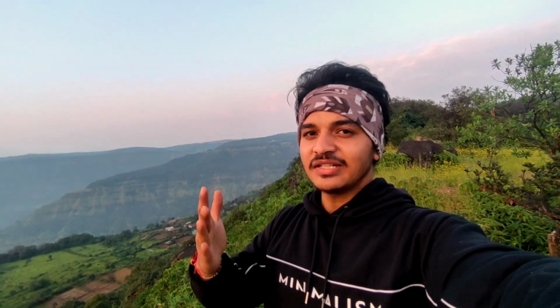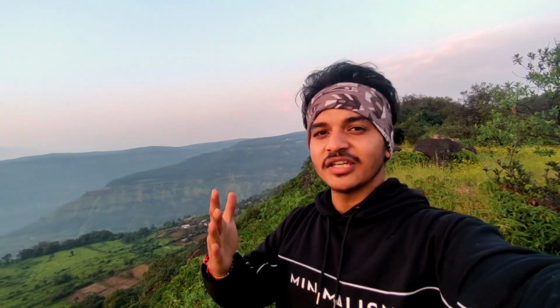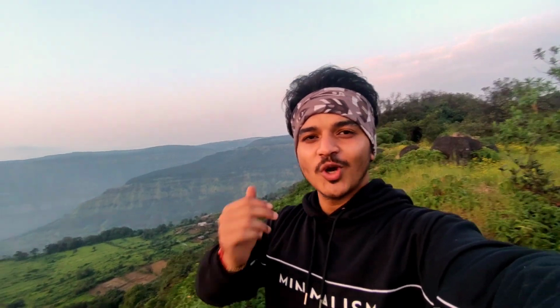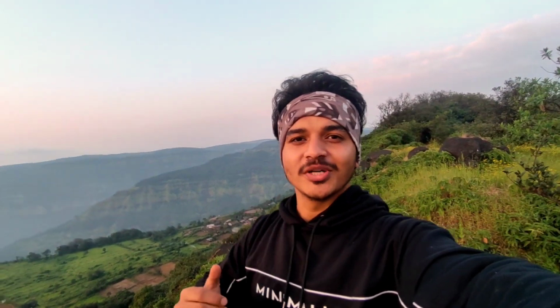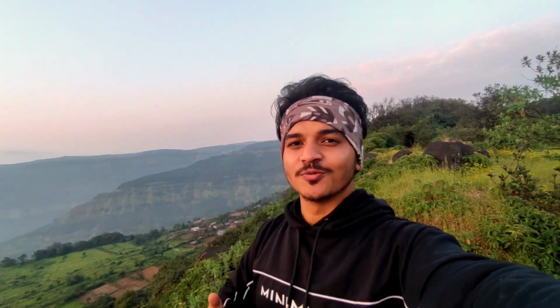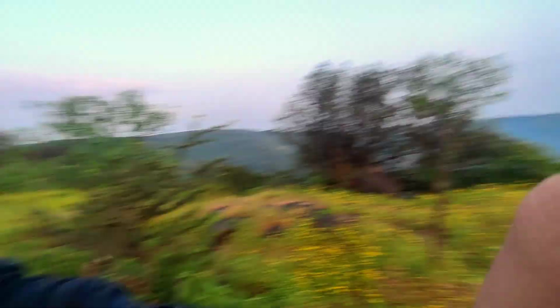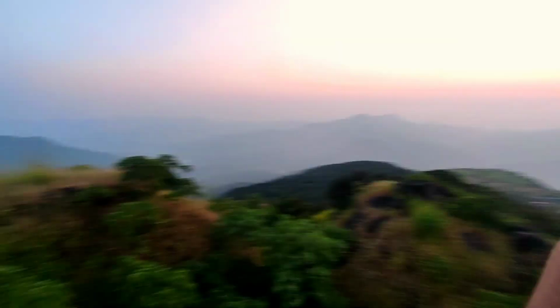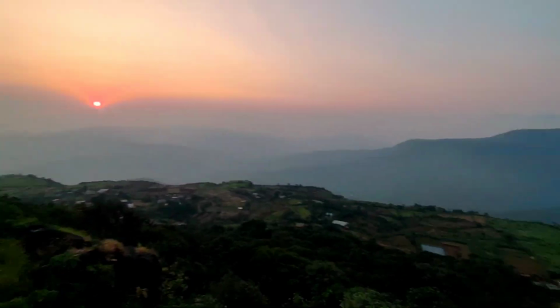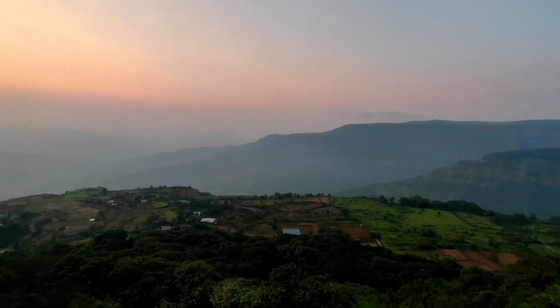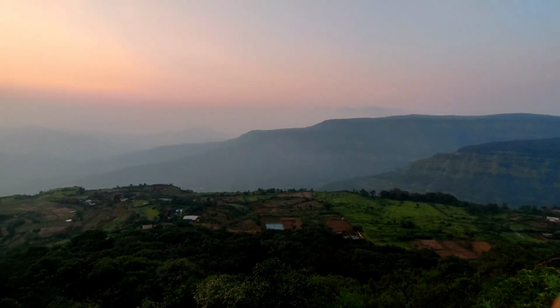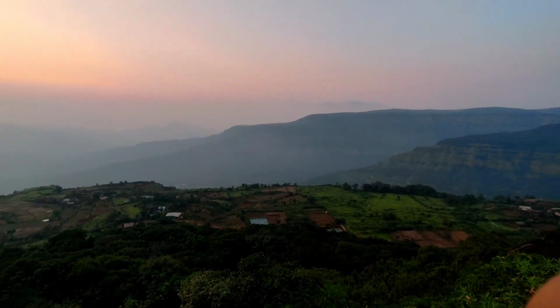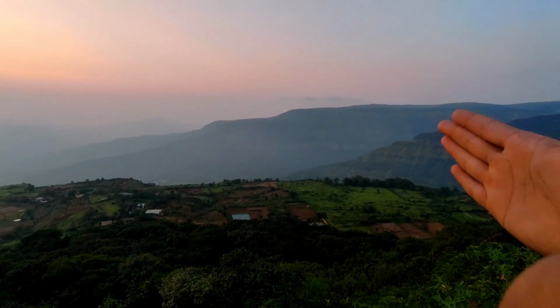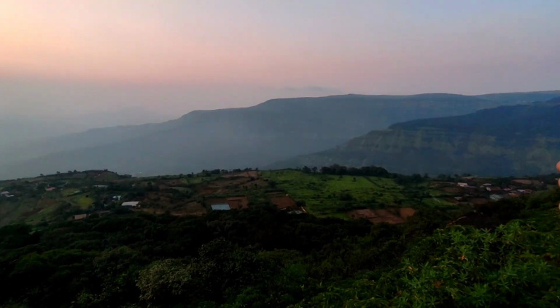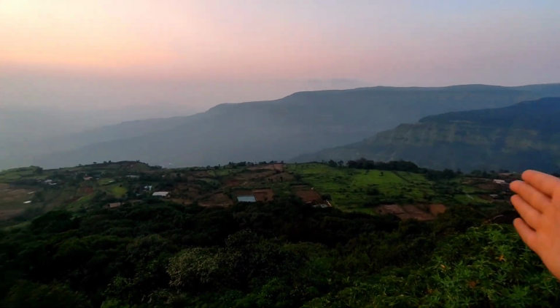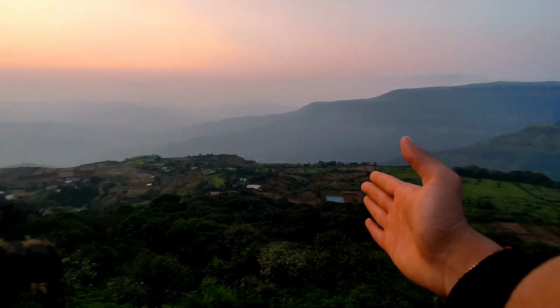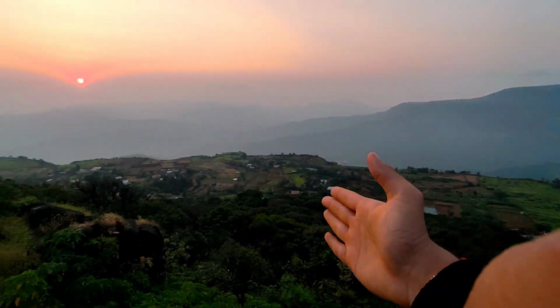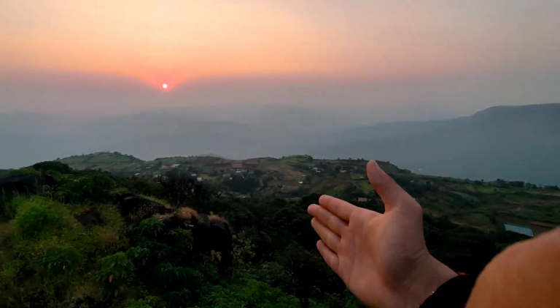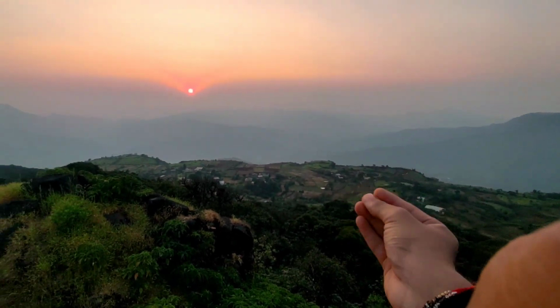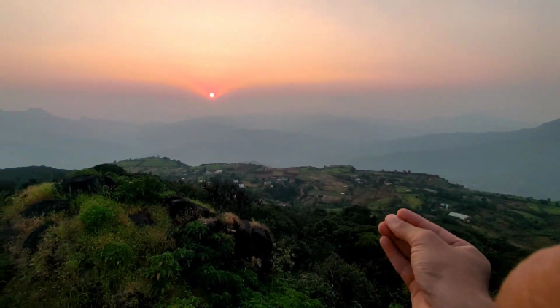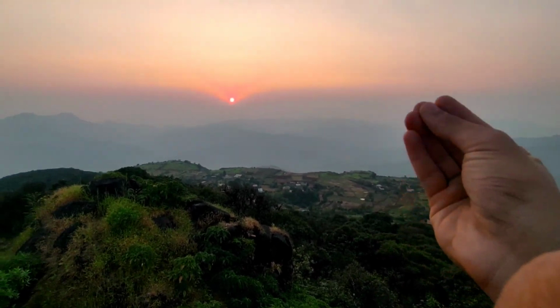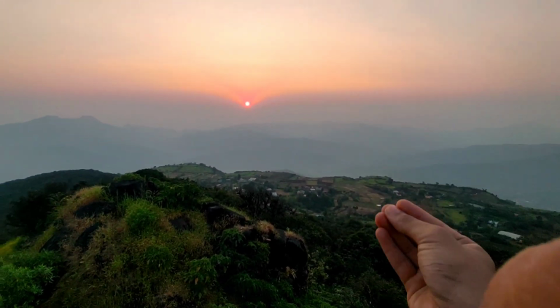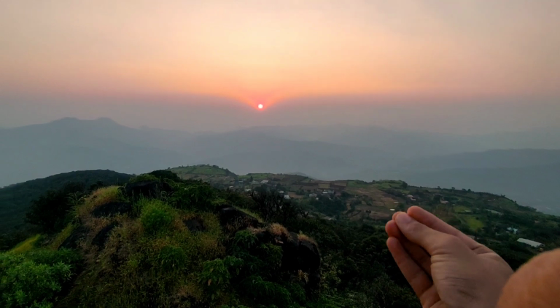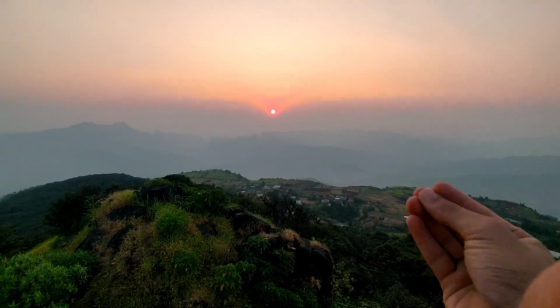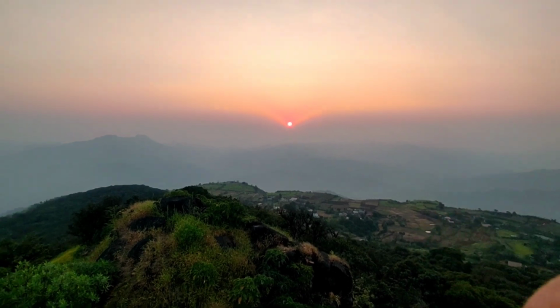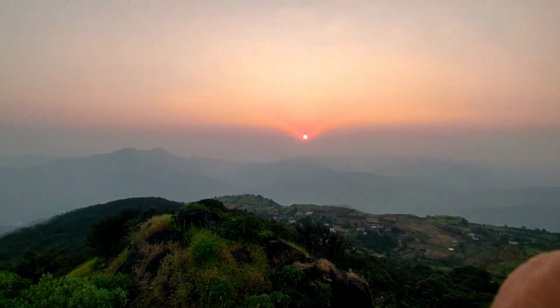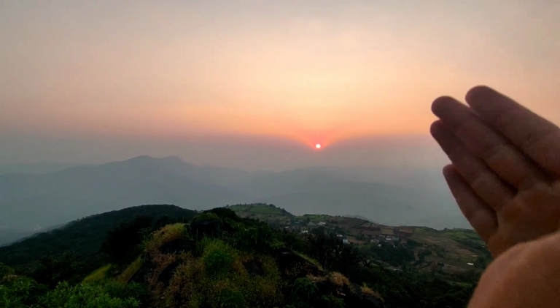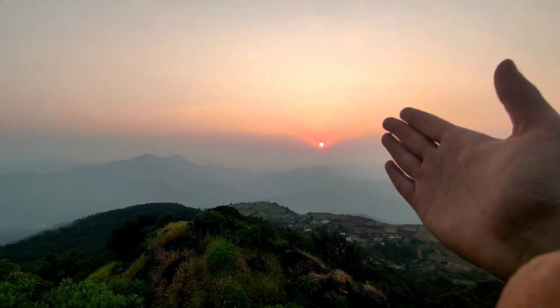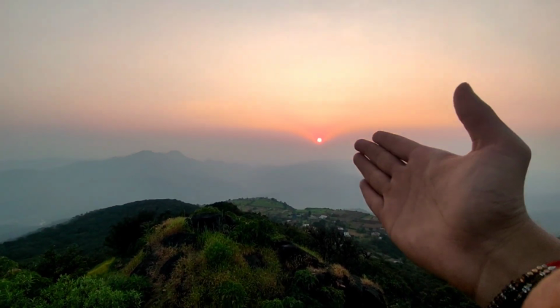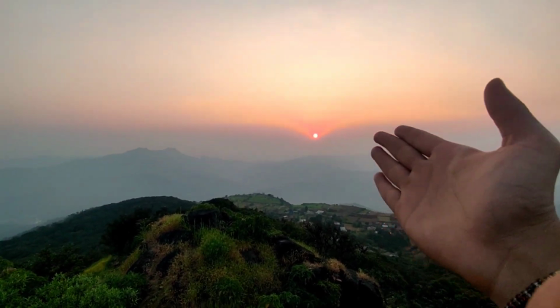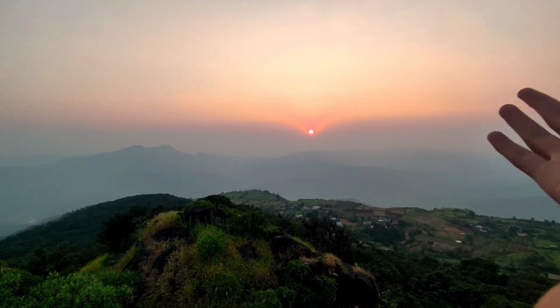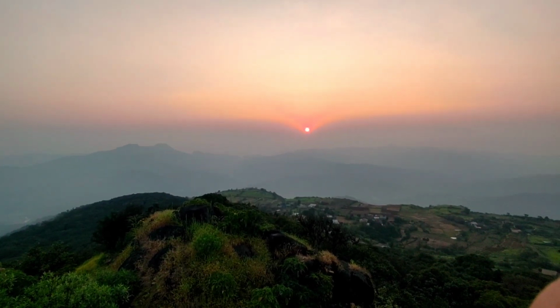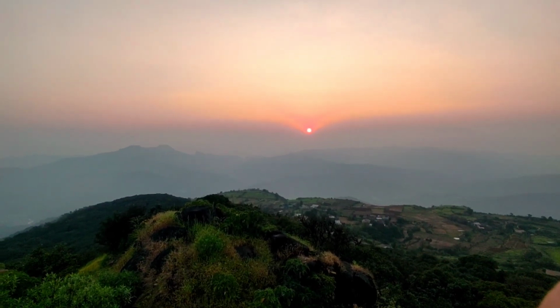So what is the view from this point? I will tell you. If you look at the right side, this is the Manger Village, which is also the Honey Village. And when you come in the evening, there is a beautiful view of the sunset.